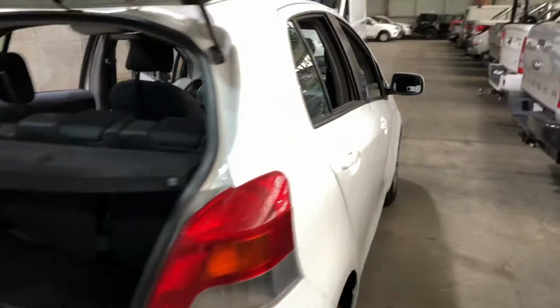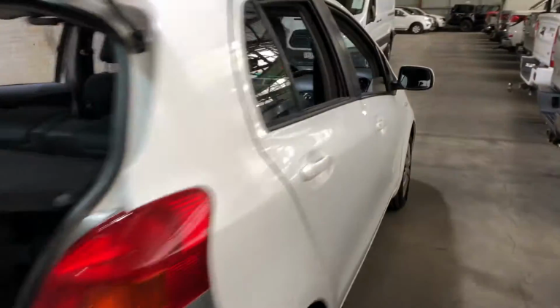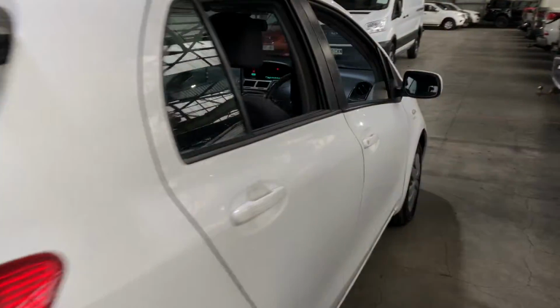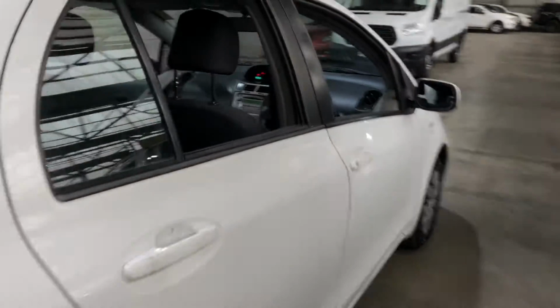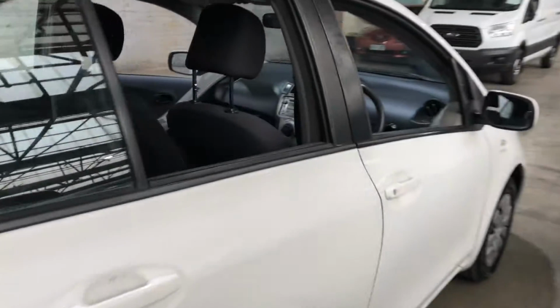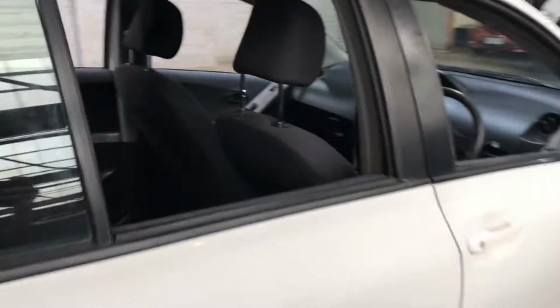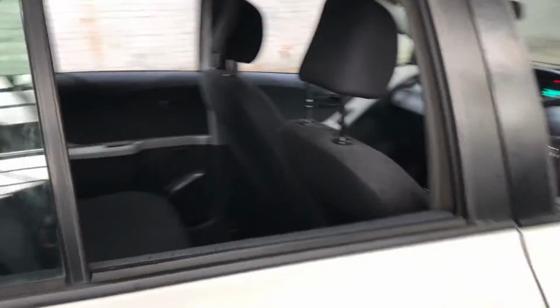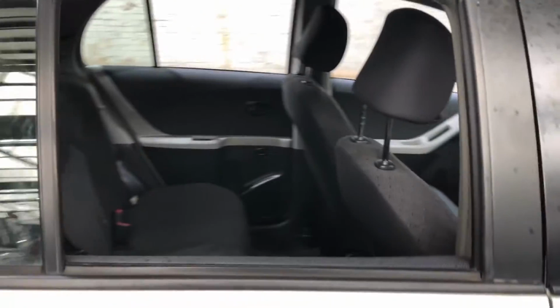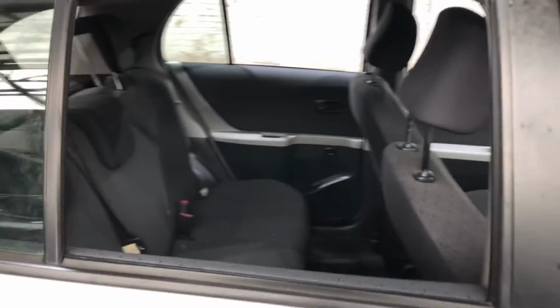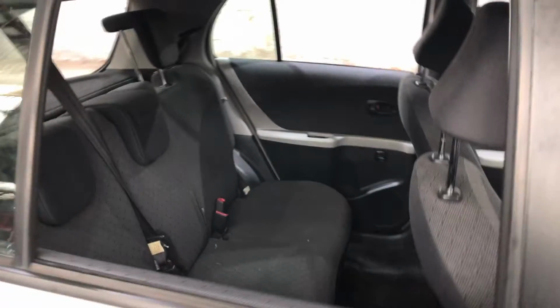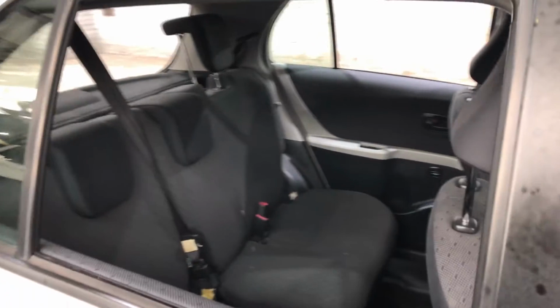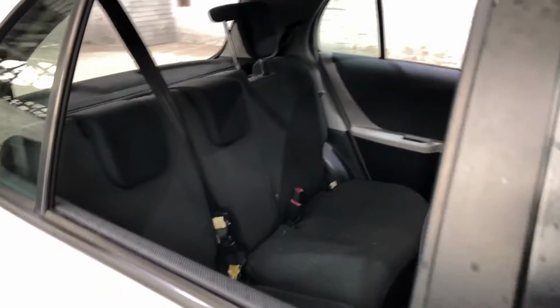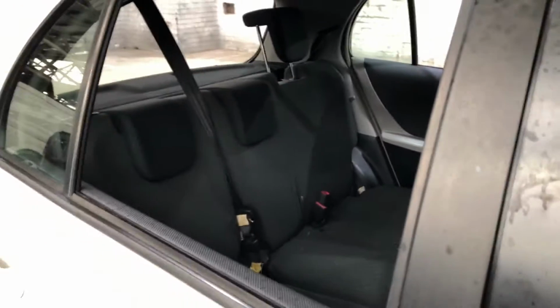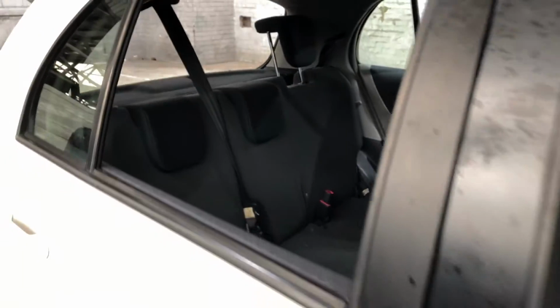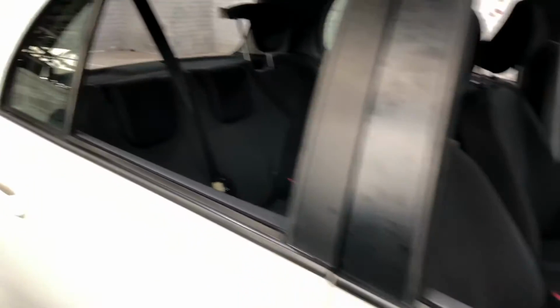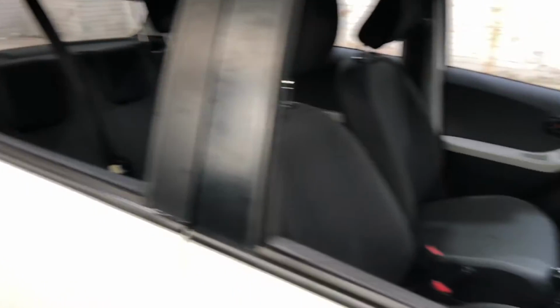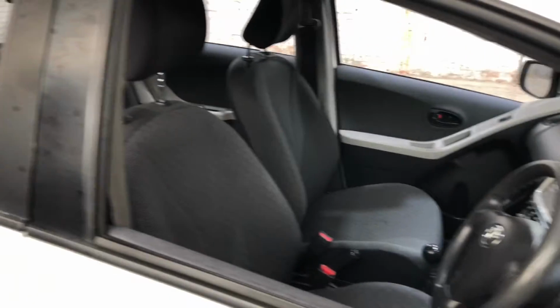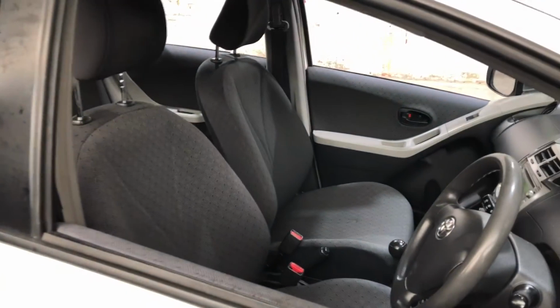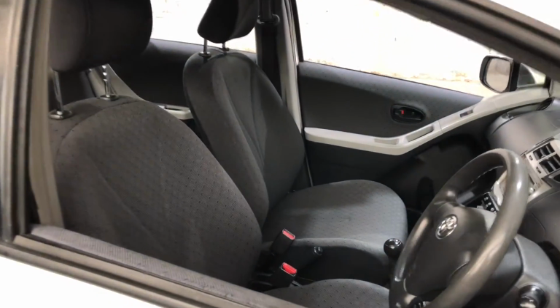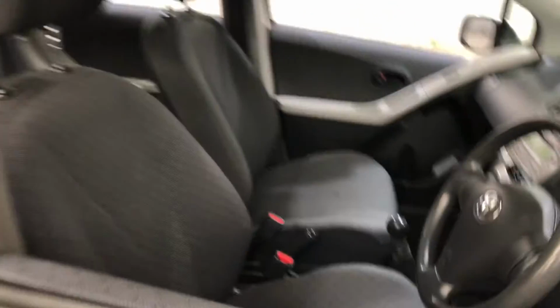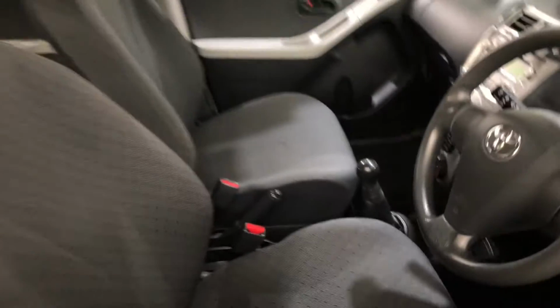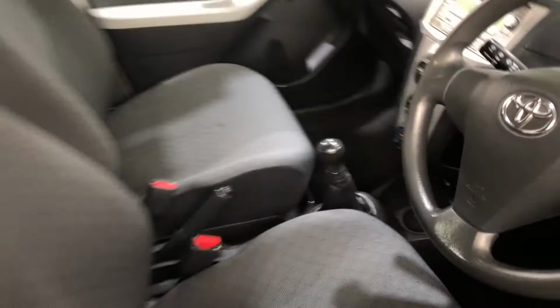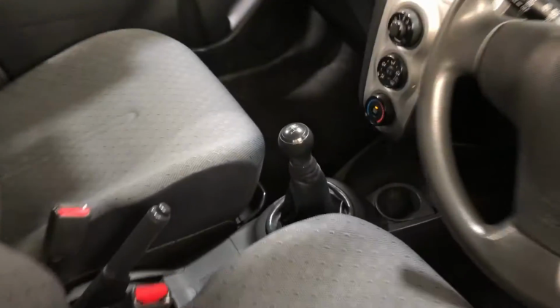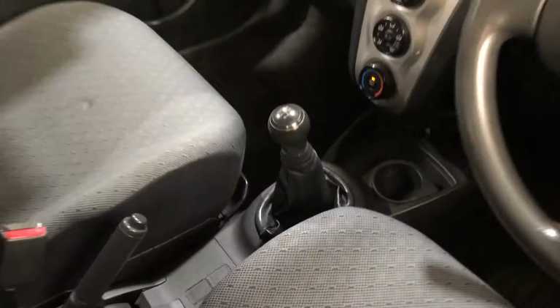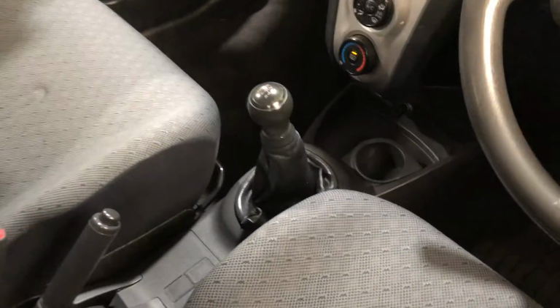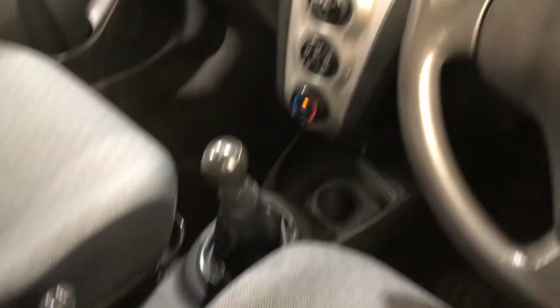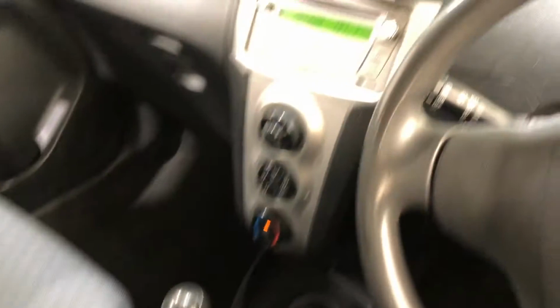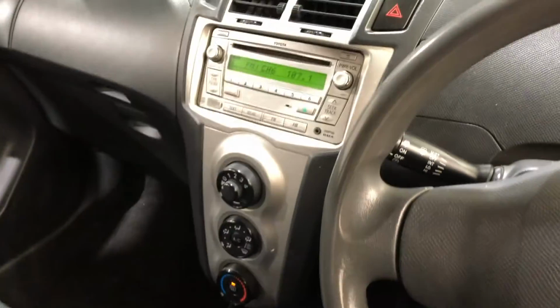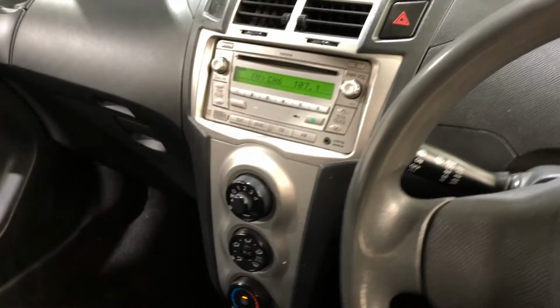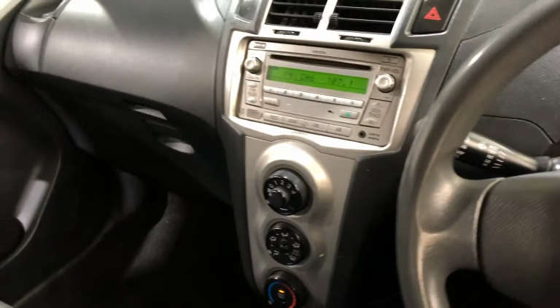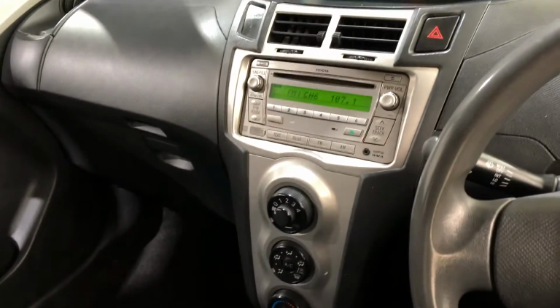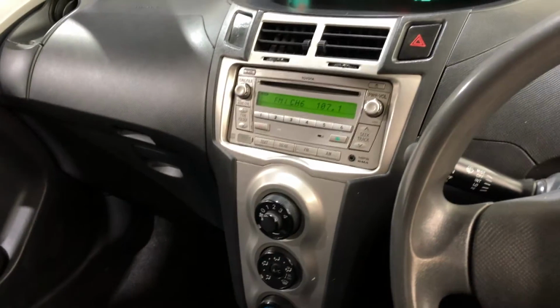Inside the car, it comes with a full-class interior with plenty of back seat space for your passengers, and the same goes for the front. It is a 5-speed manual transmission, and you've got the original head unit with Bluetooth connectivity.